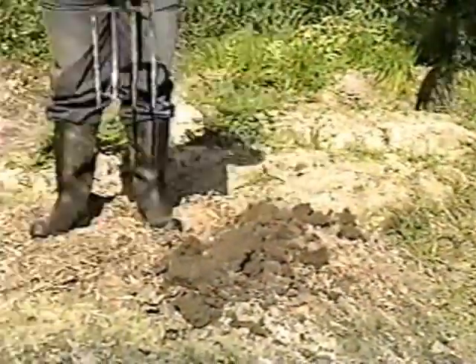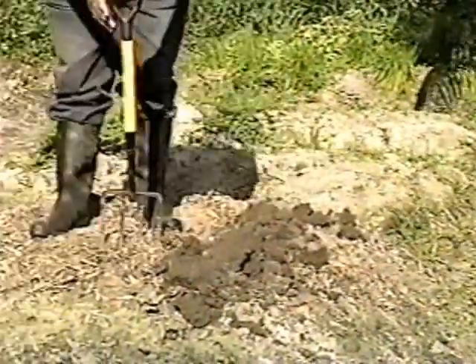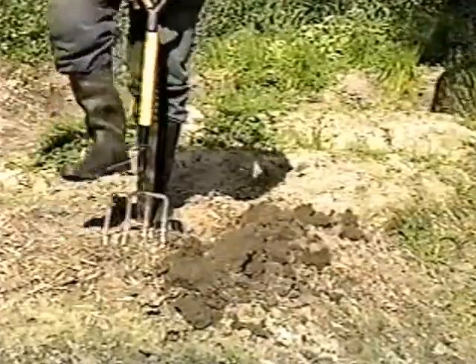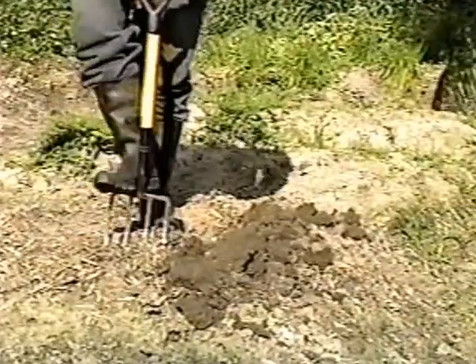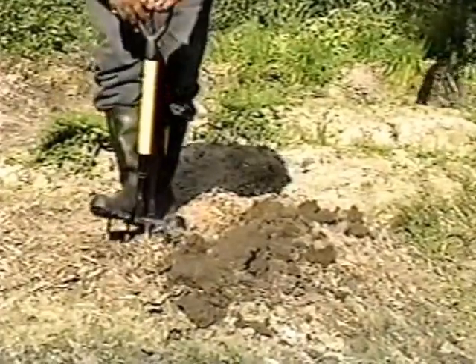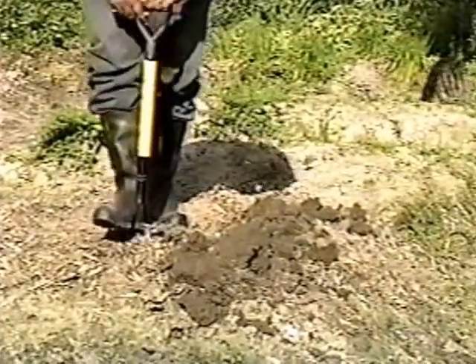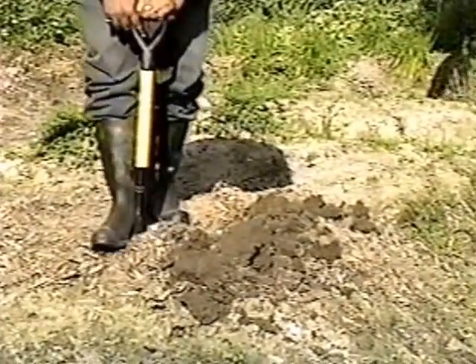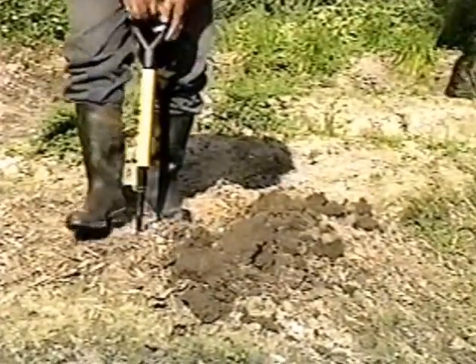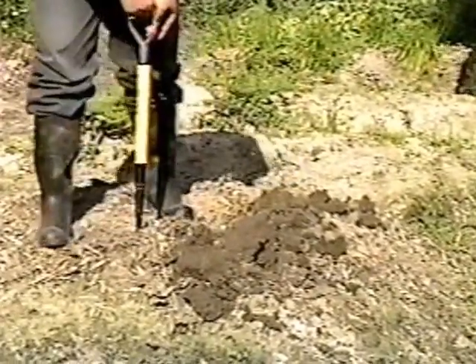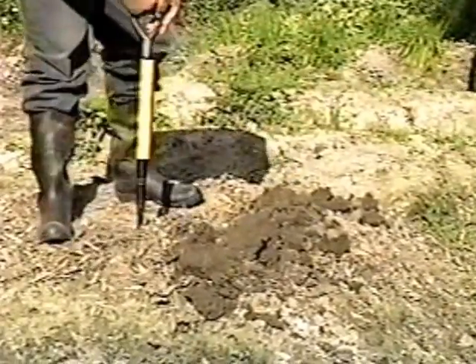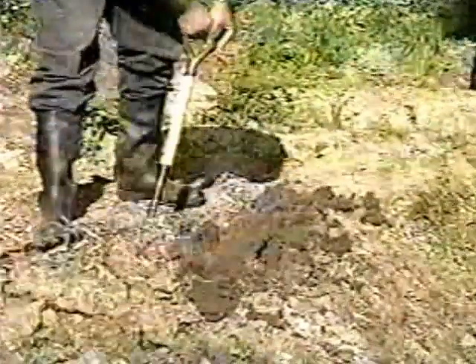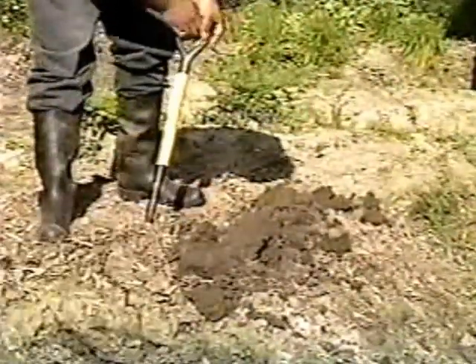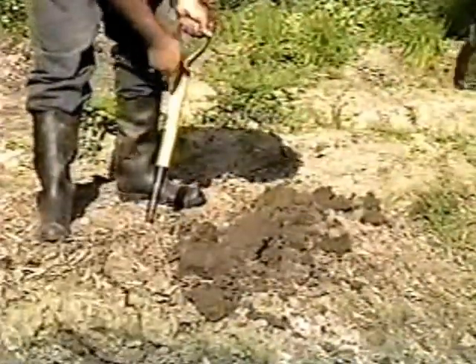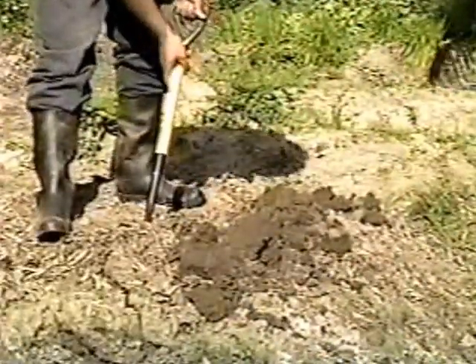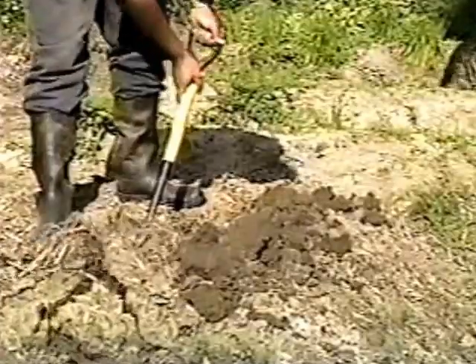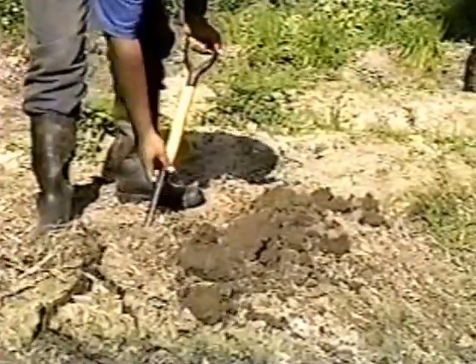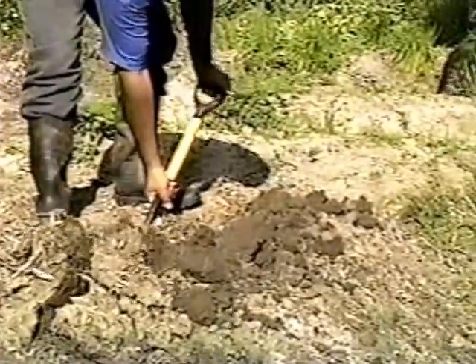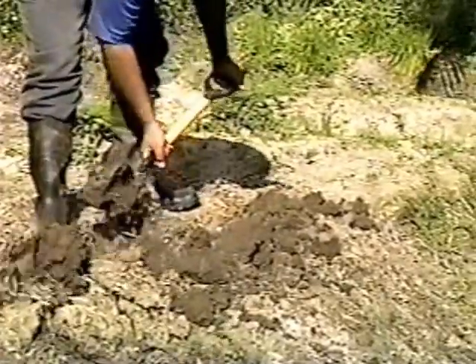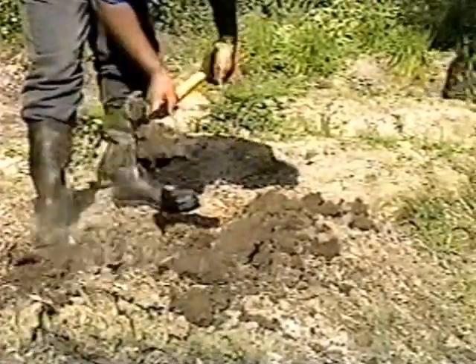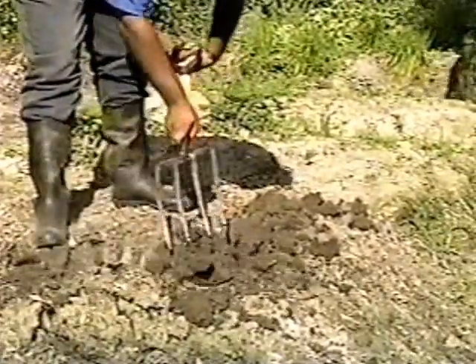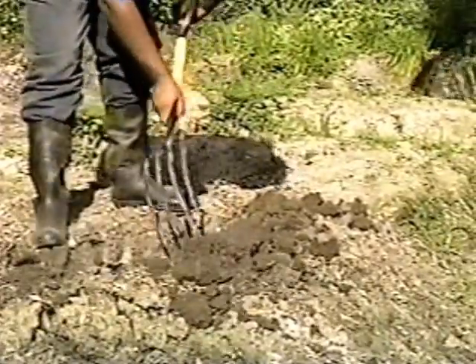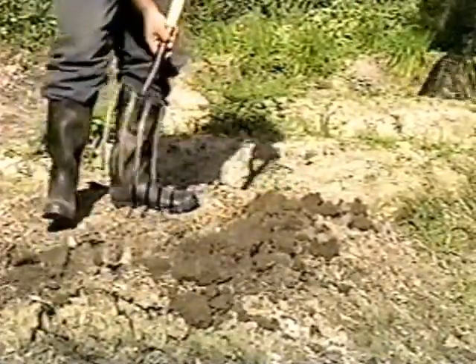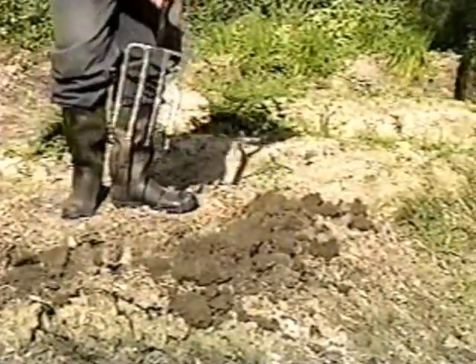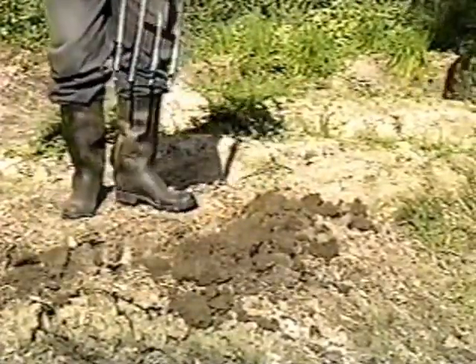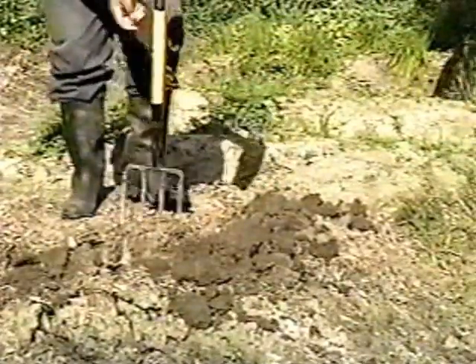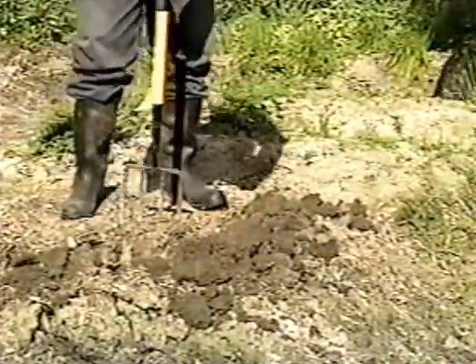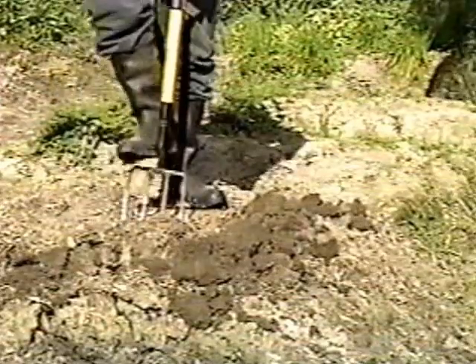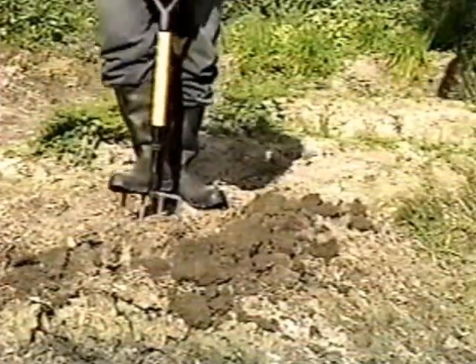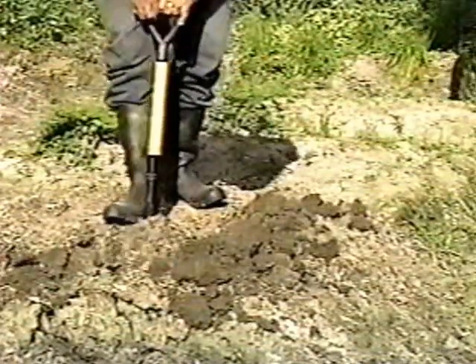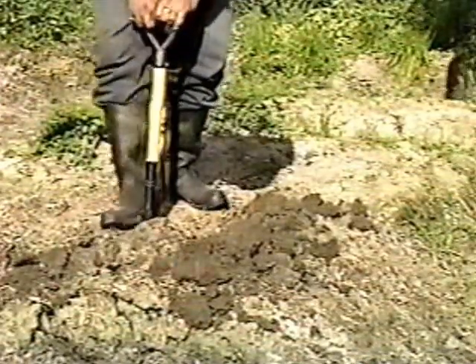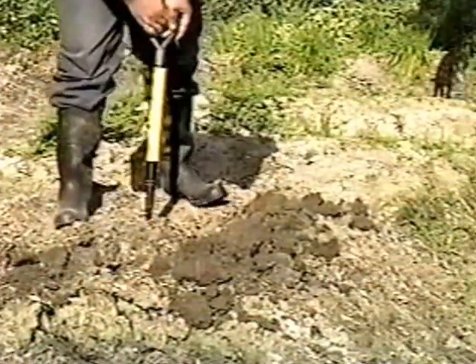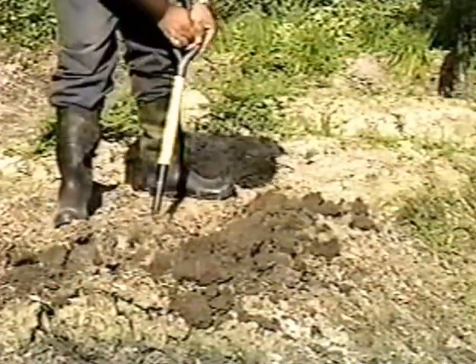Continued in the next row, placing the inverted soil in the first furrow and creating a second. This activity continues until the plot is ploughed.